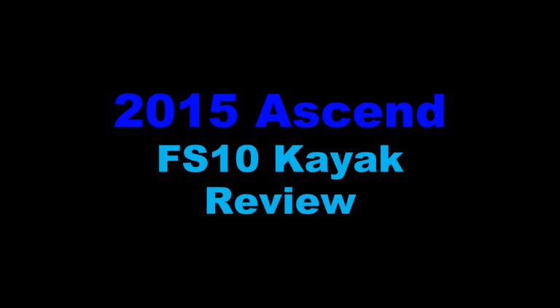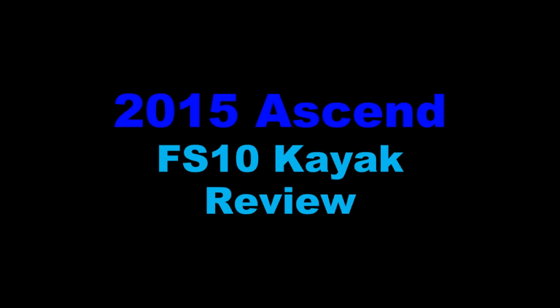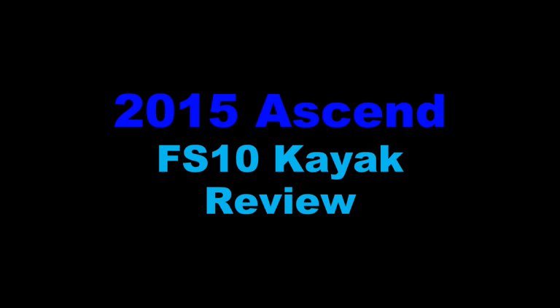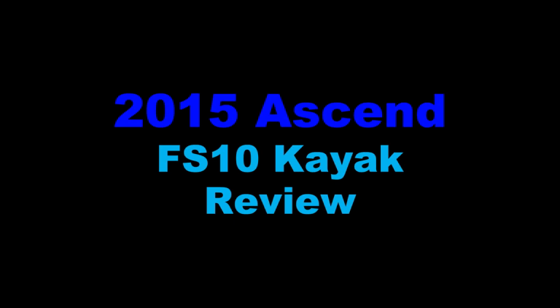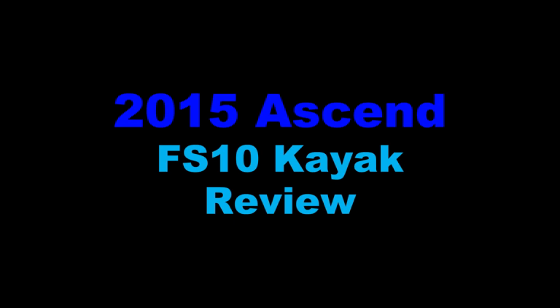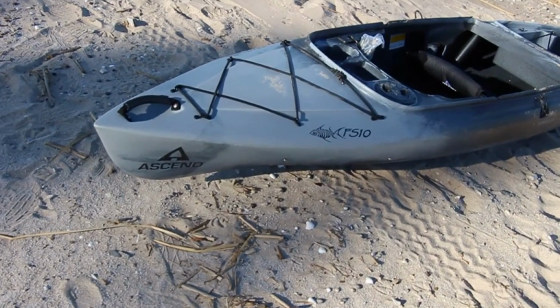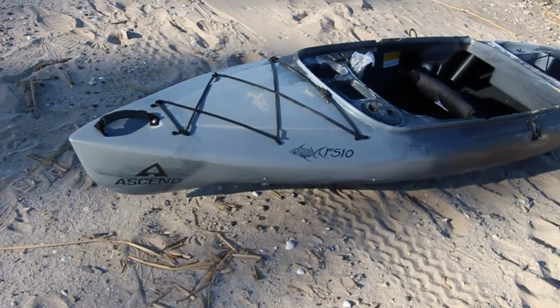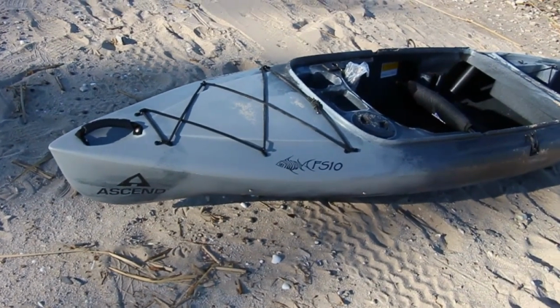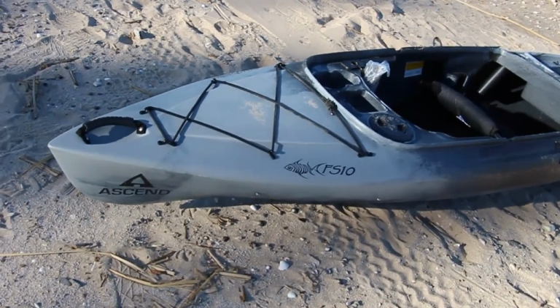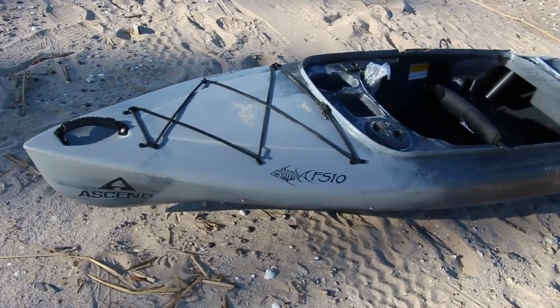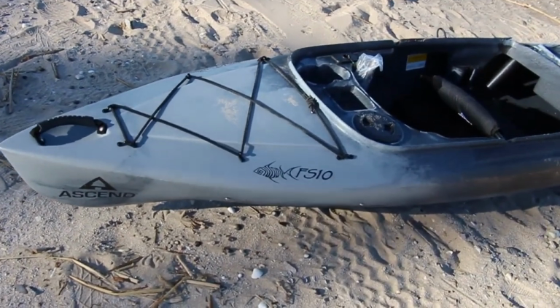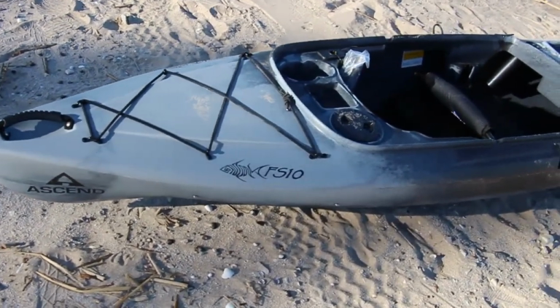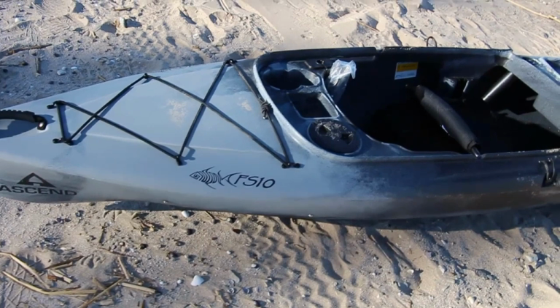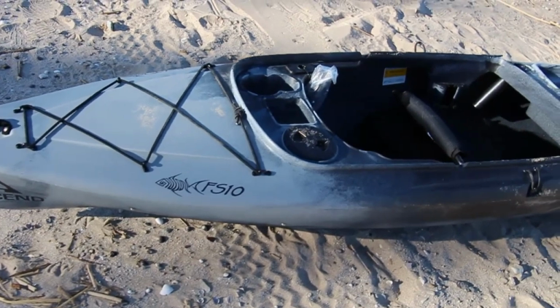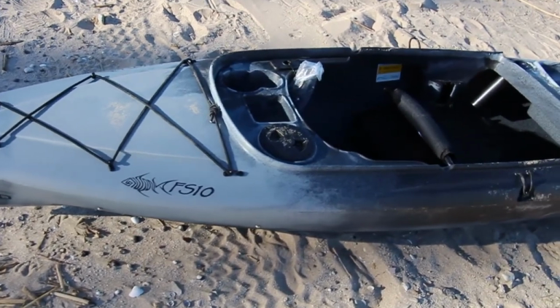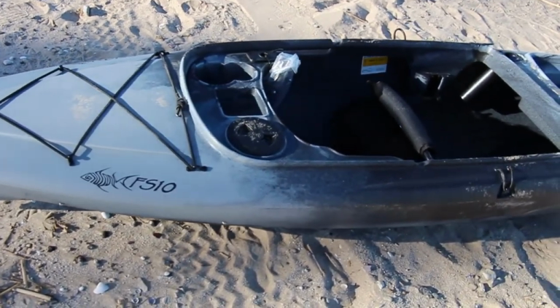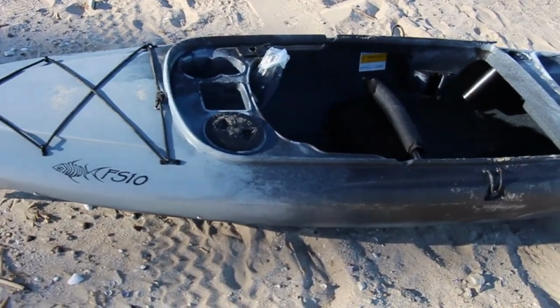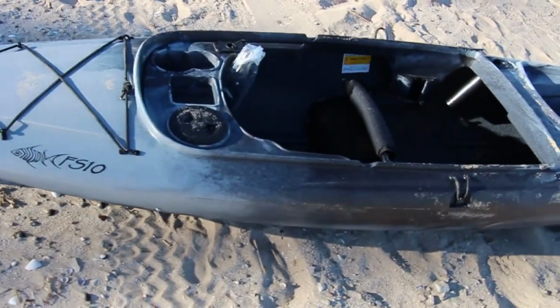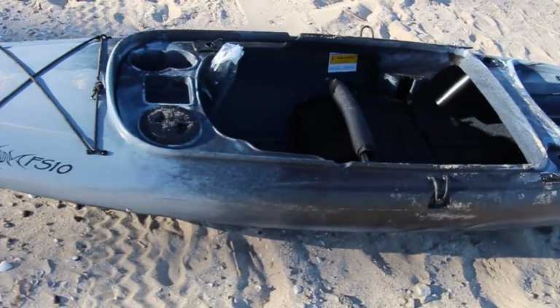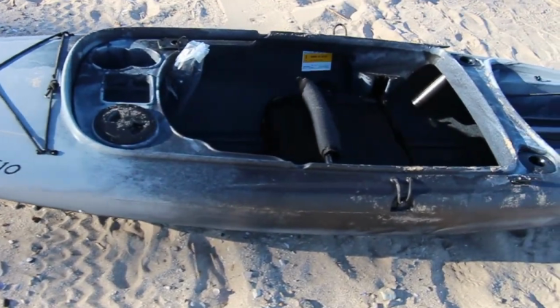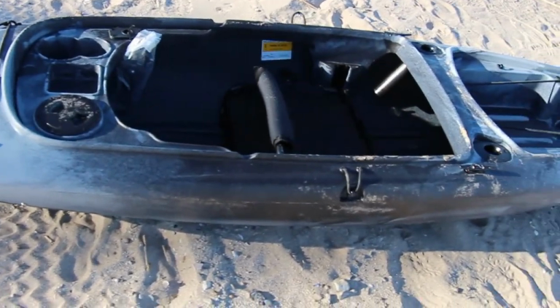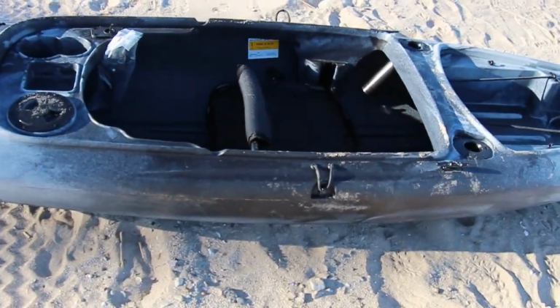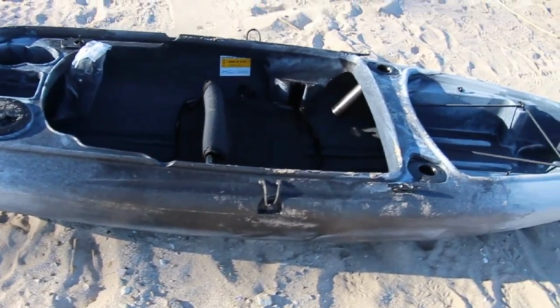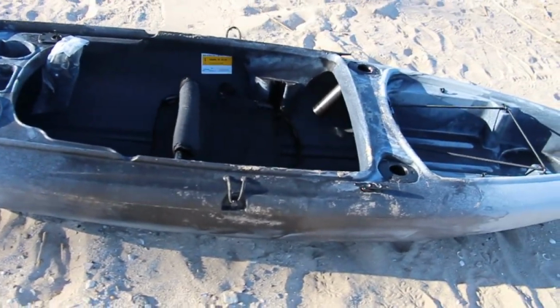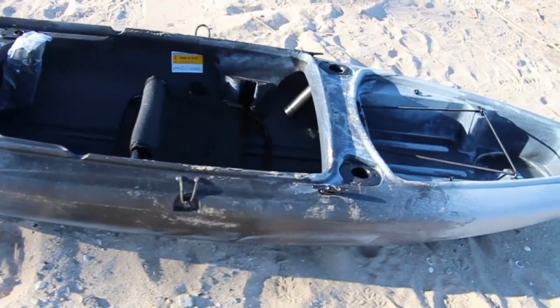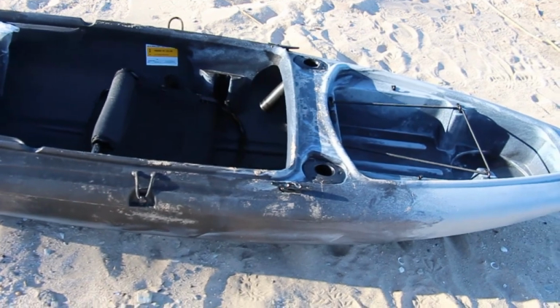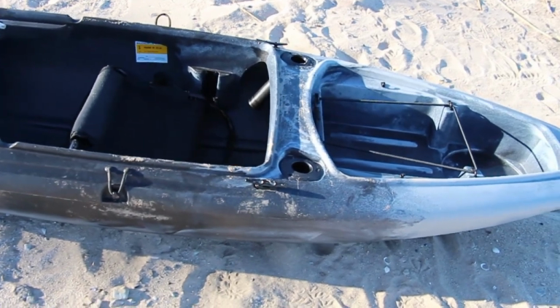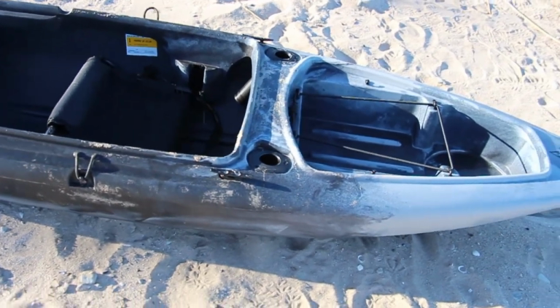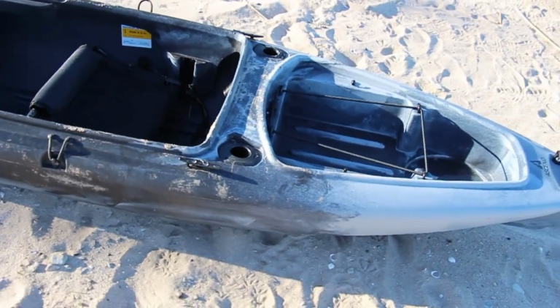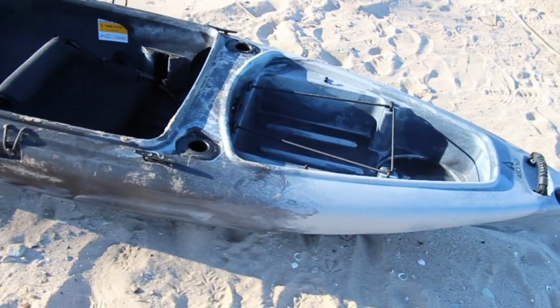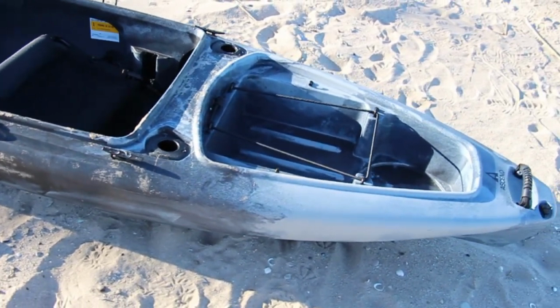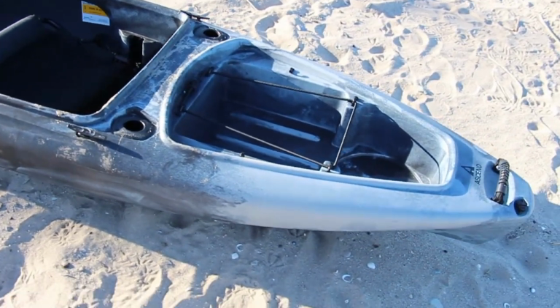The 2015 Ascend FS10 Kayak is great for recreational kayakers as well as fishing enthusiasts. The large open cockpit features a removable seat to keep you dry even if you take on excess water.